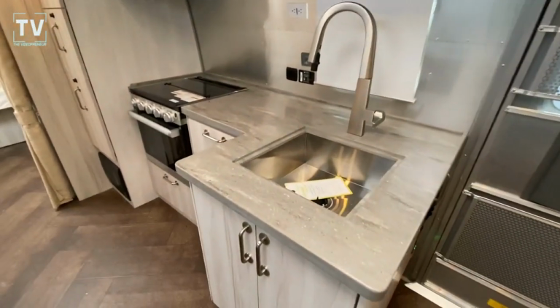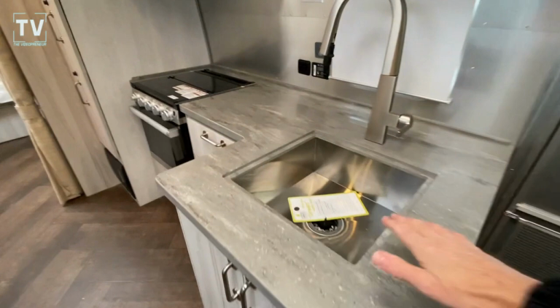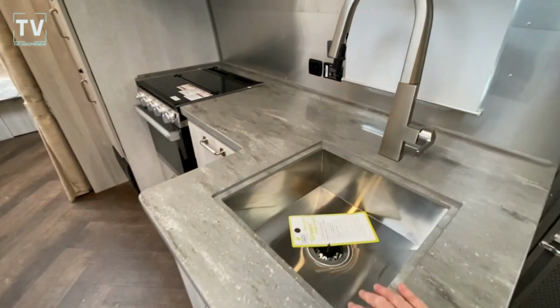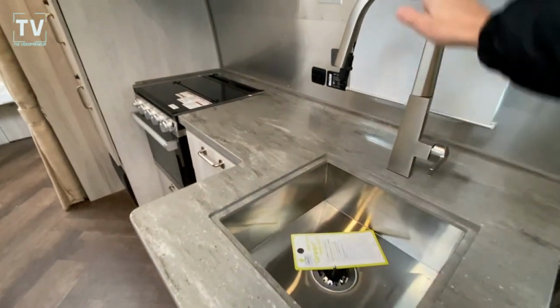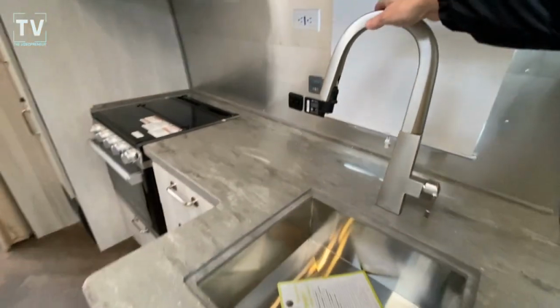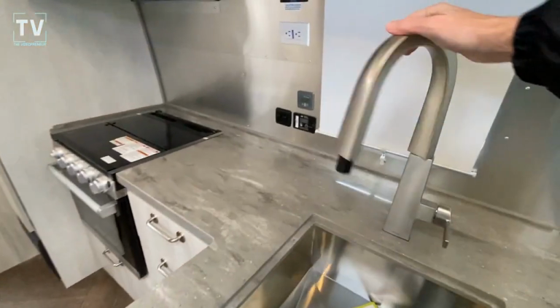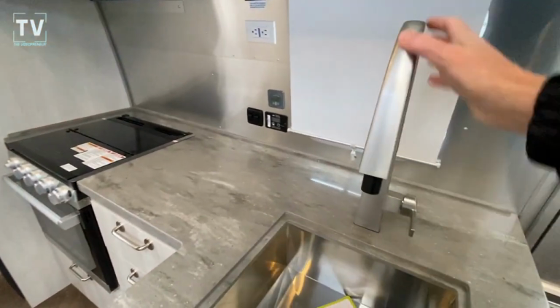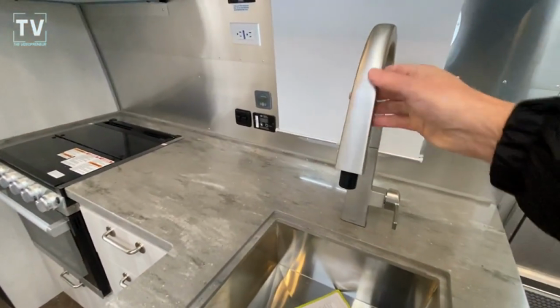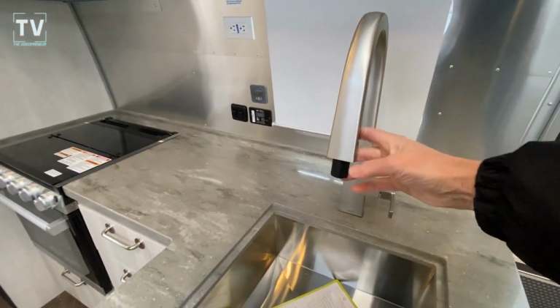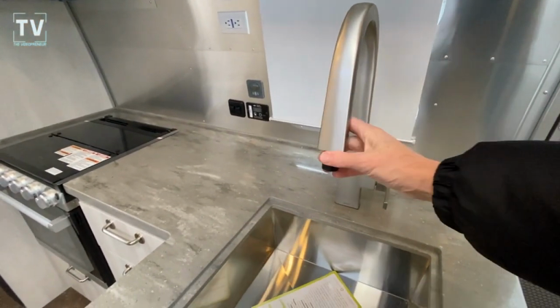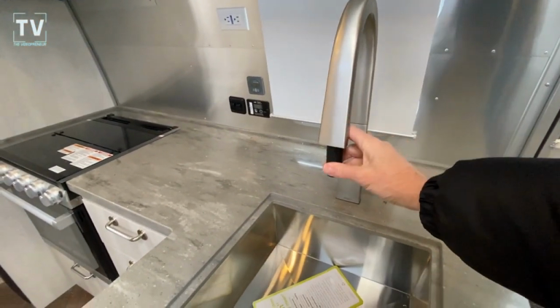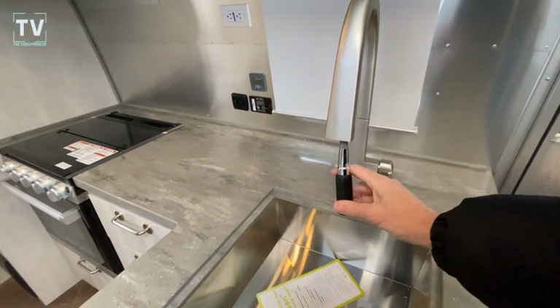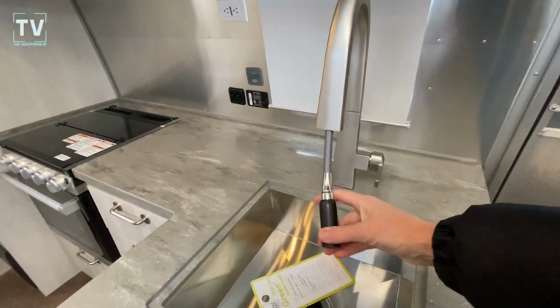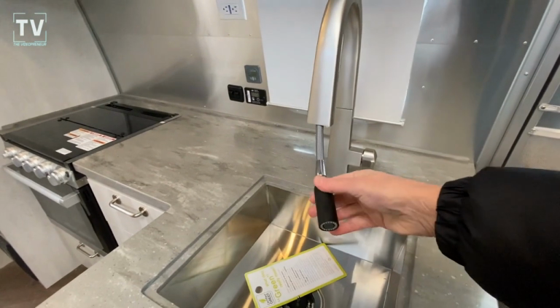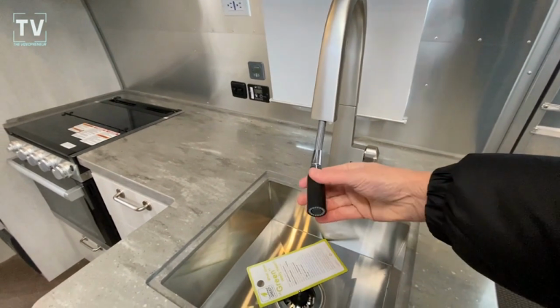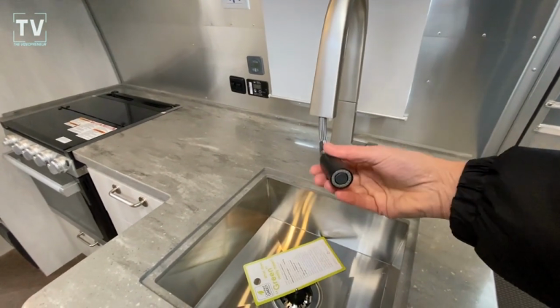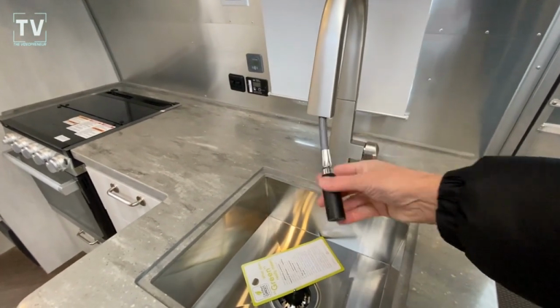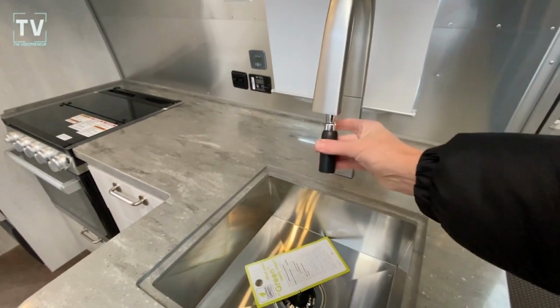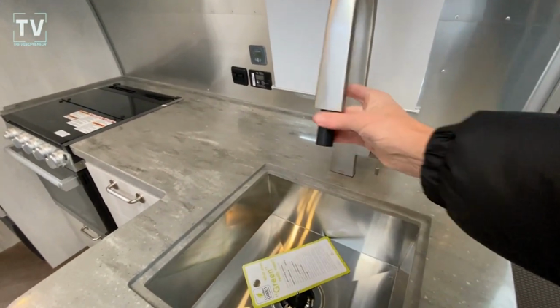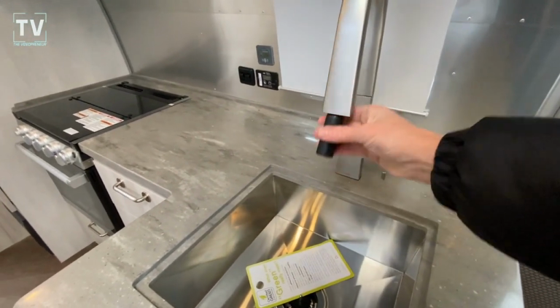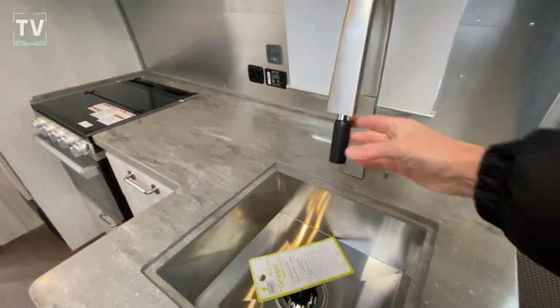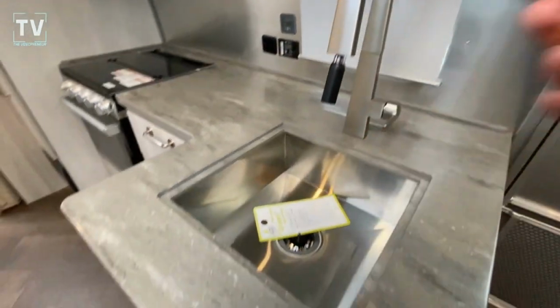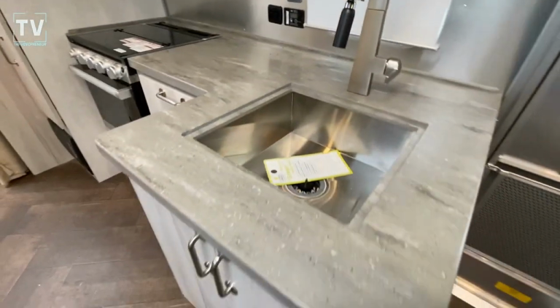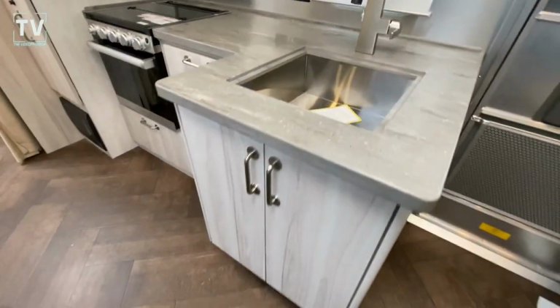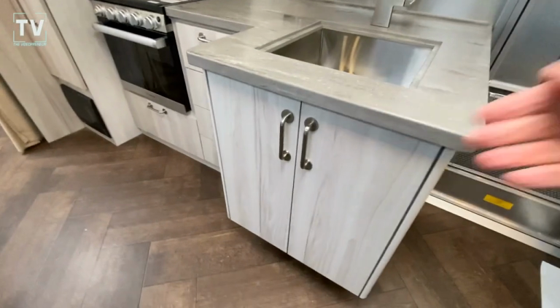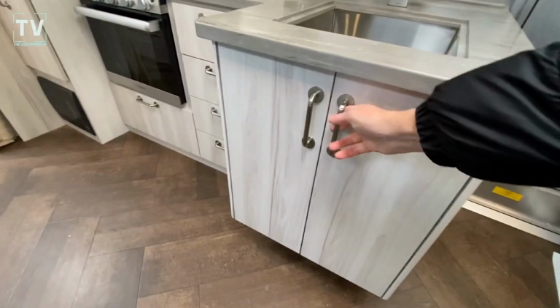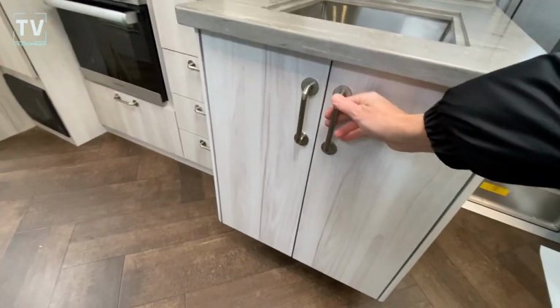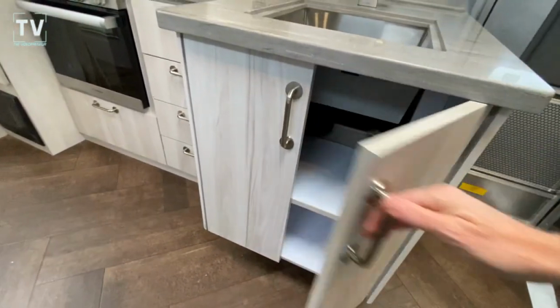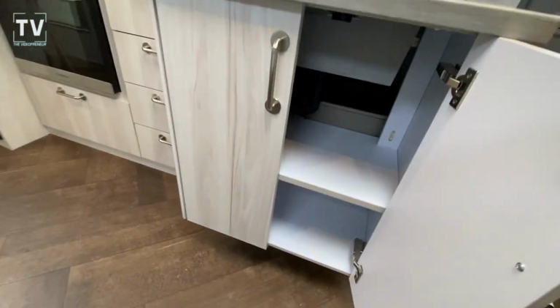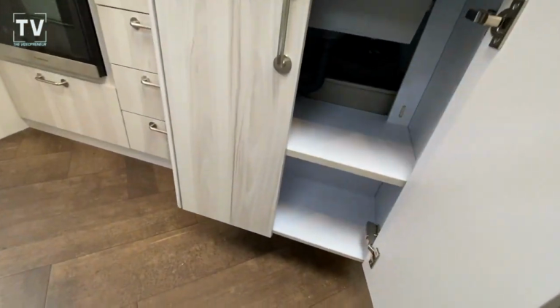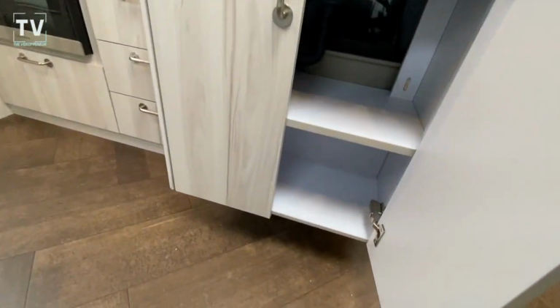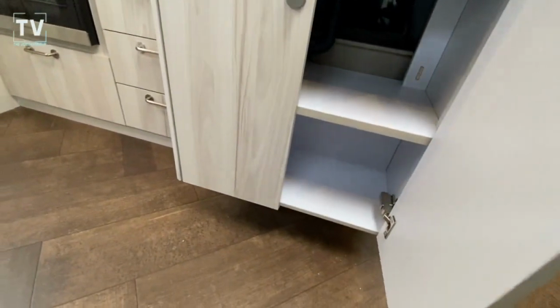We have your deep stainless steel sink, really attractive faucet, and also the spray head. Plenty of cabinets — and deep cabinets at that.